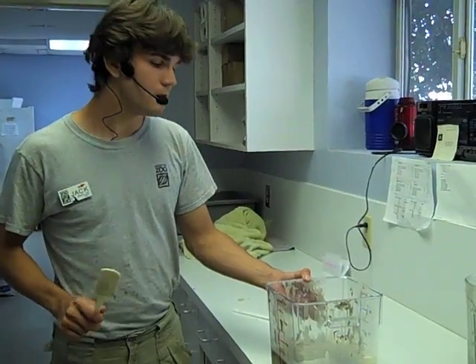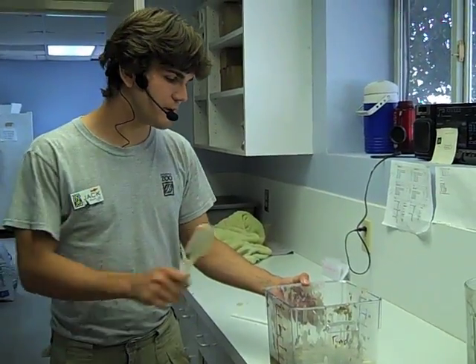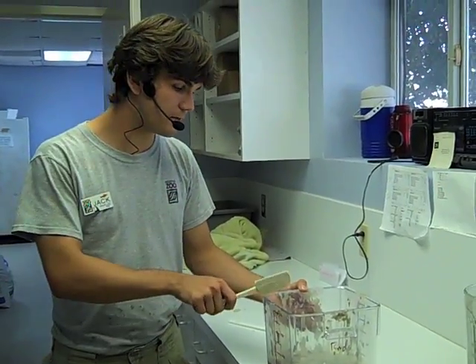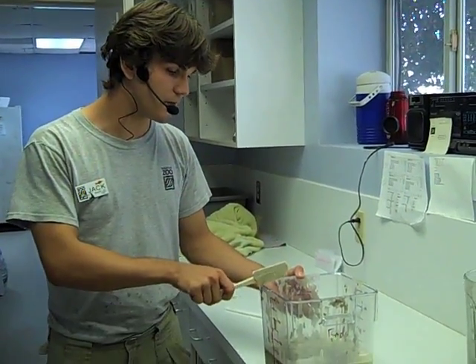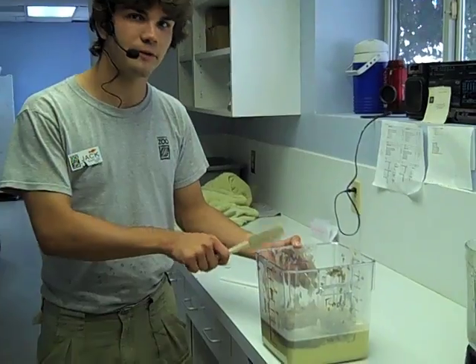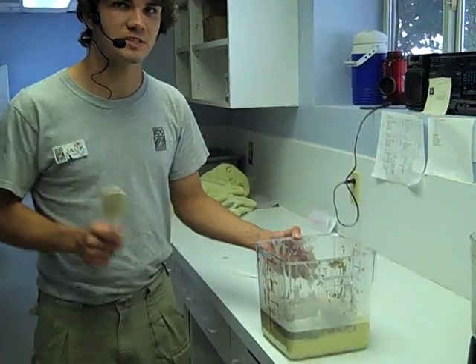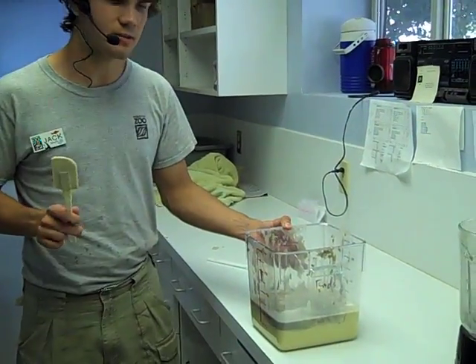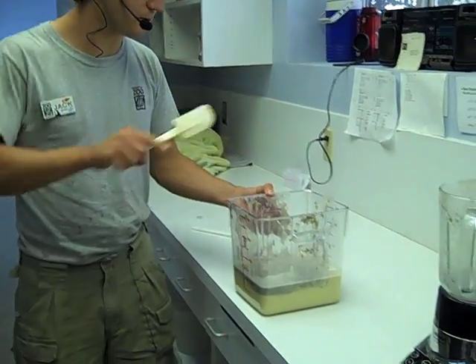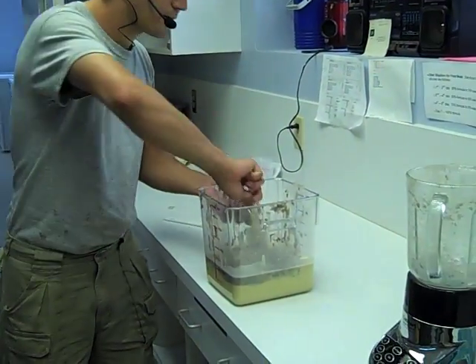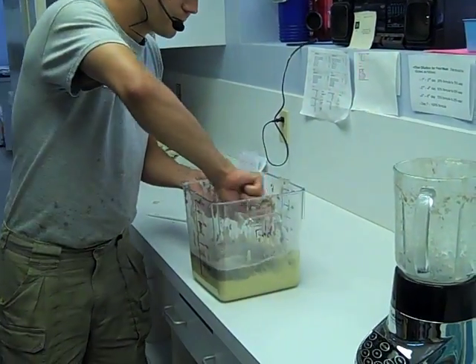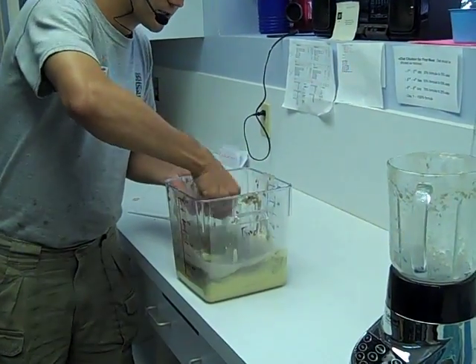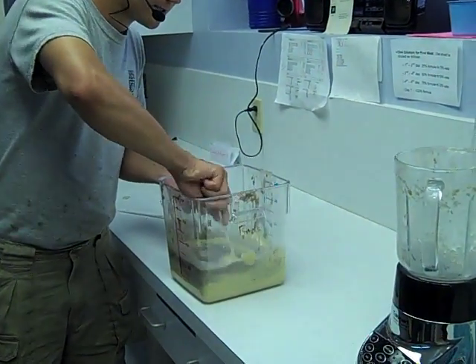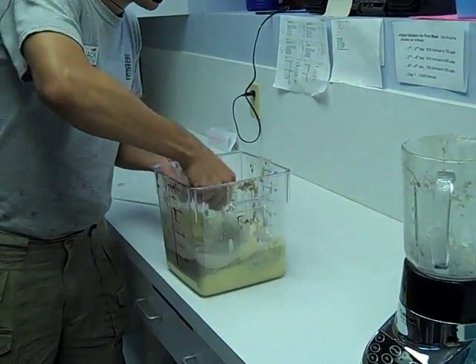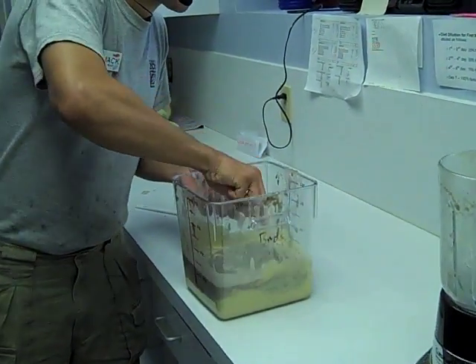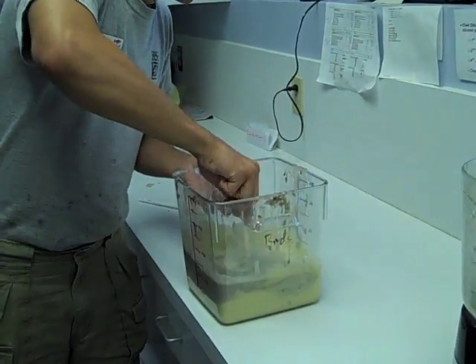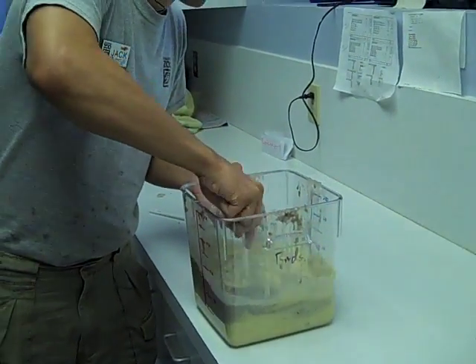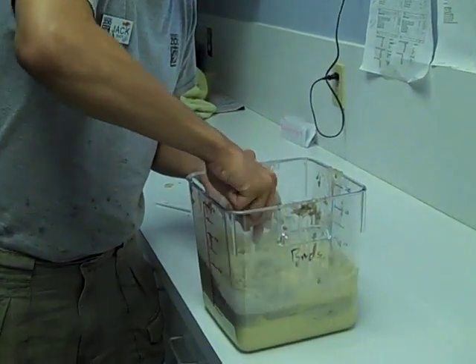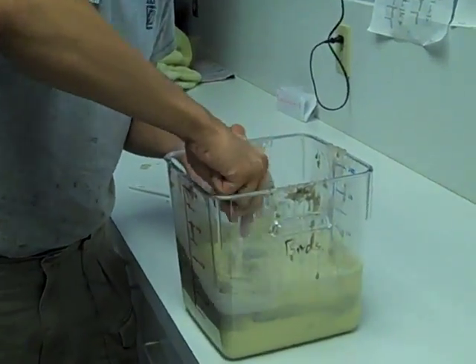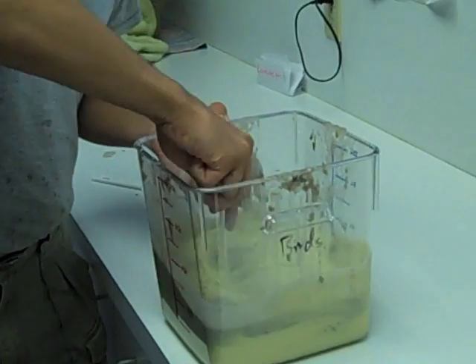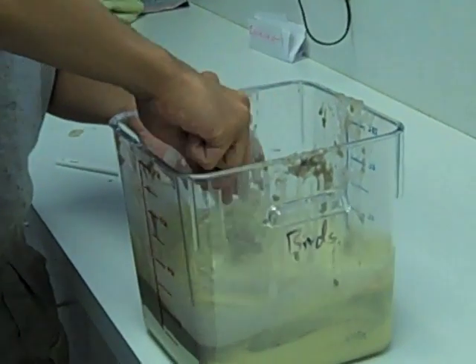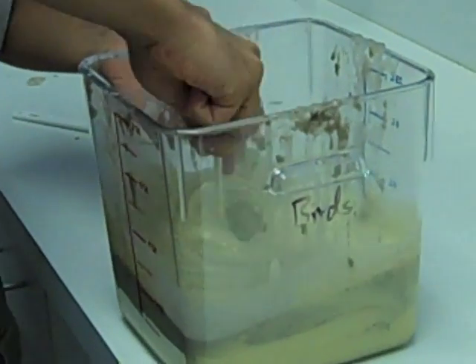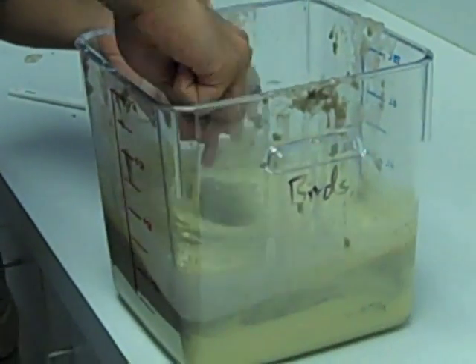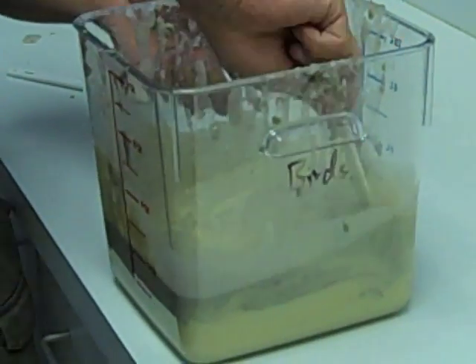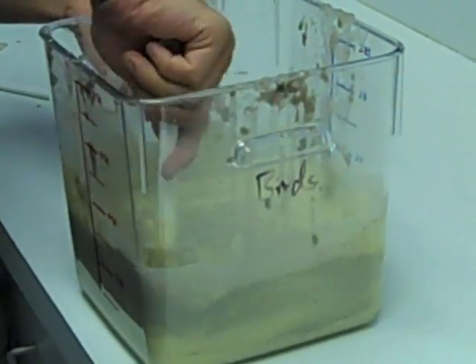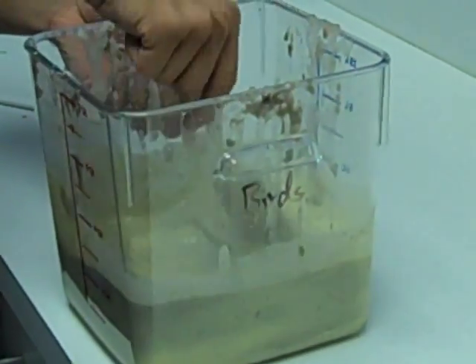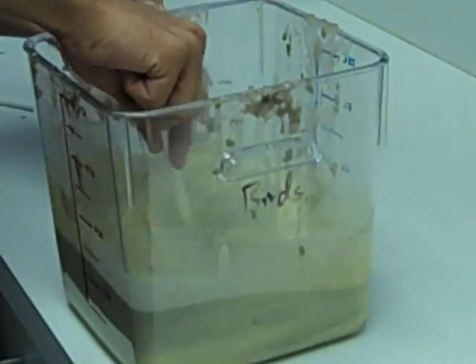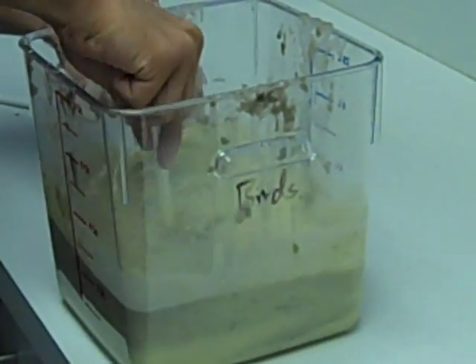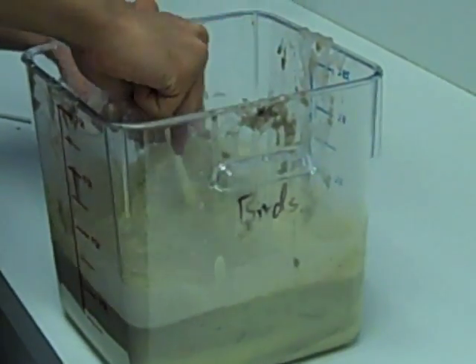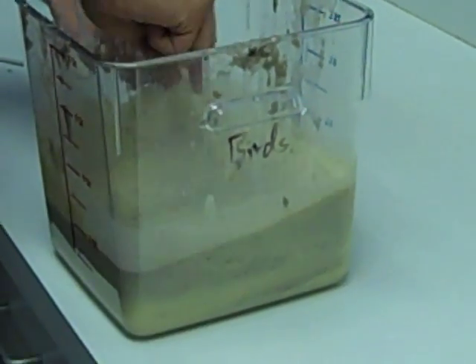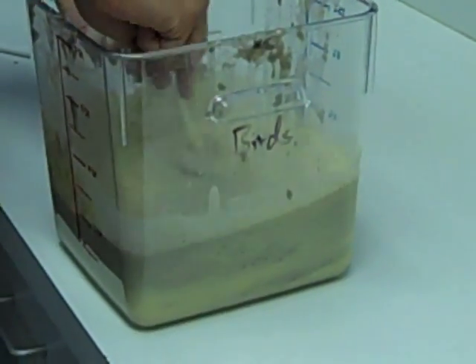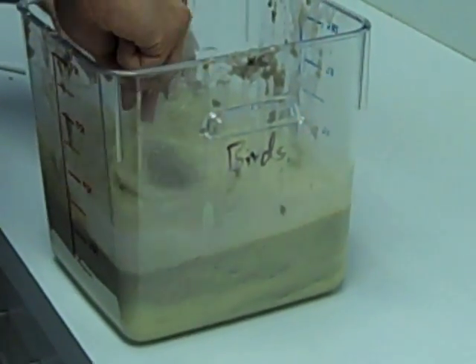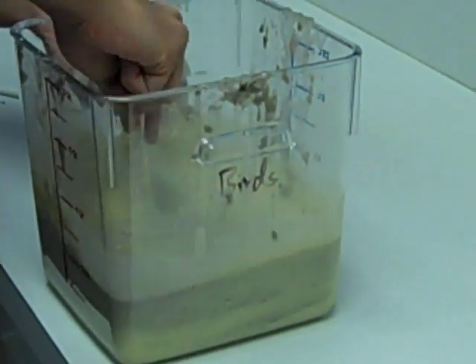So now we have all of our purees mixed together. We are just going to mix them simply right now, and then we are going to have to blend them again just to adequately mix all three components.